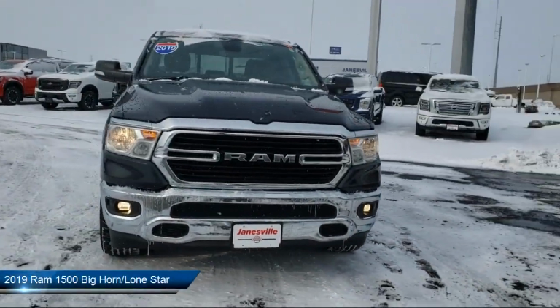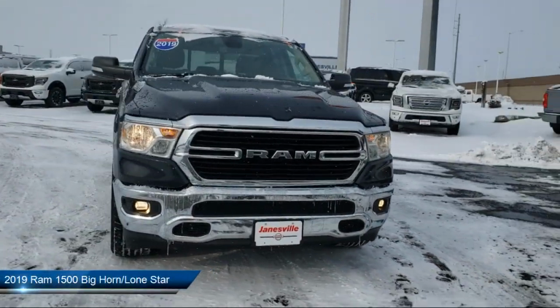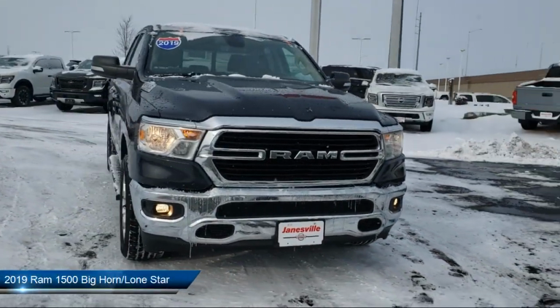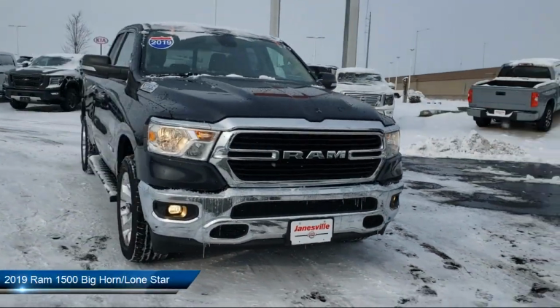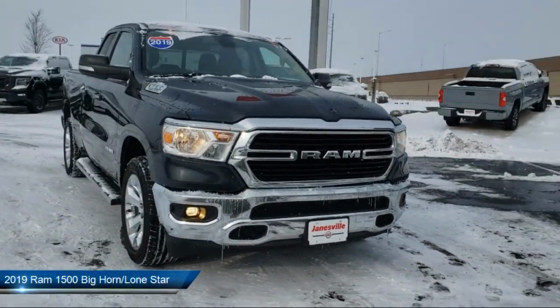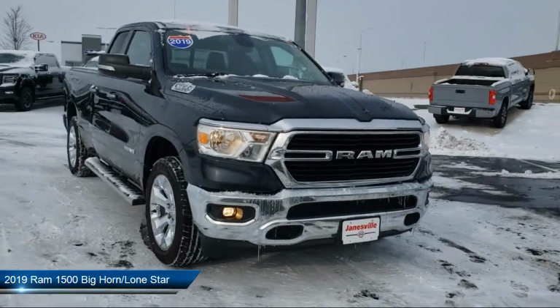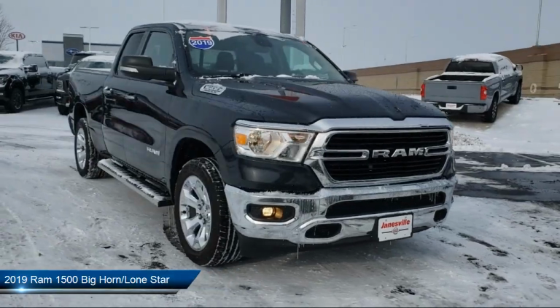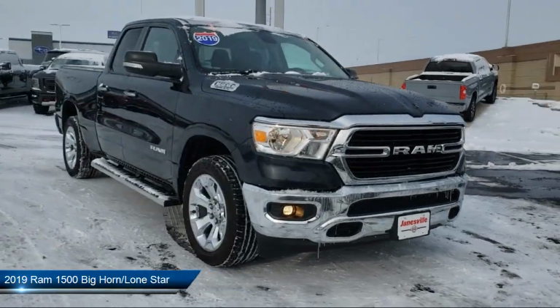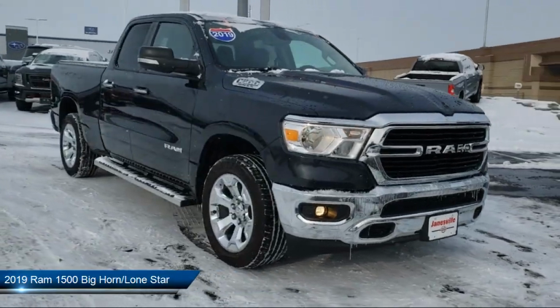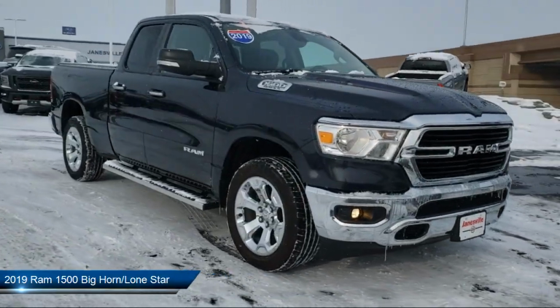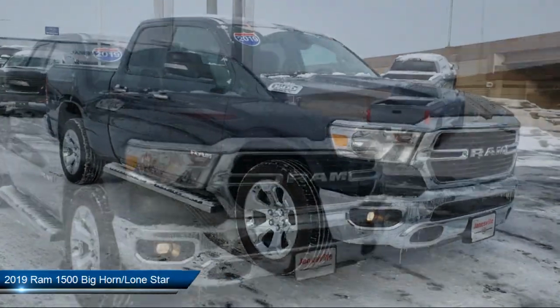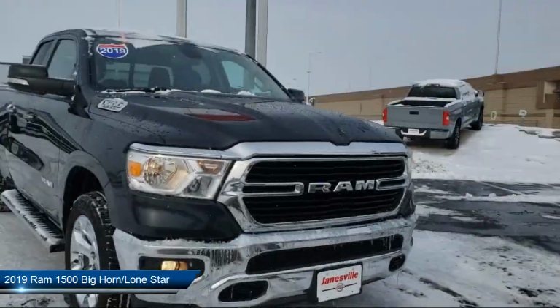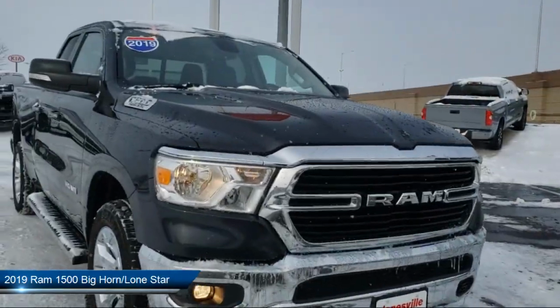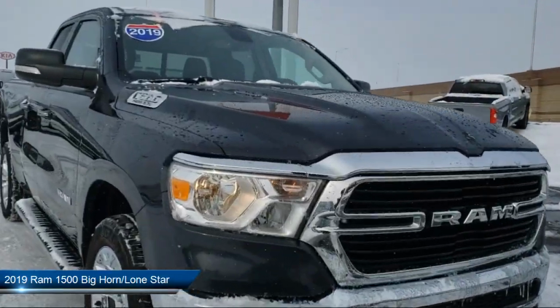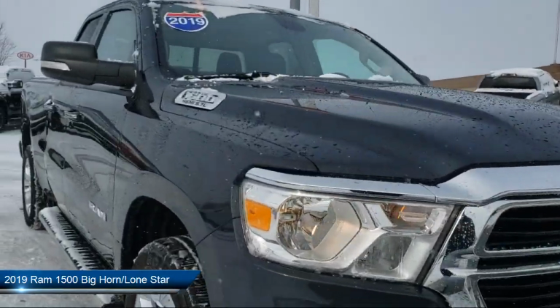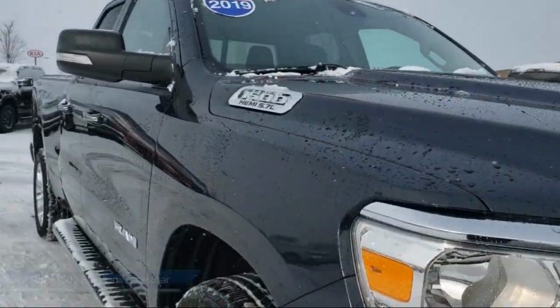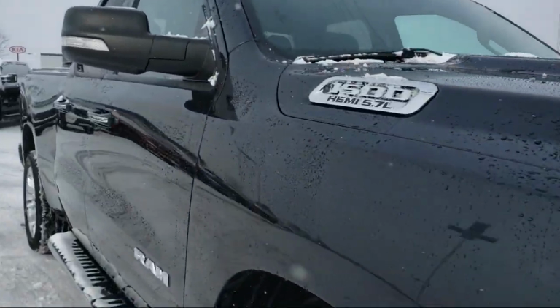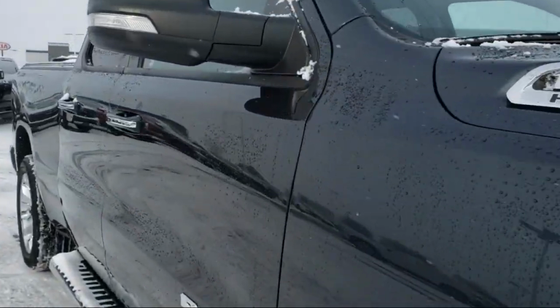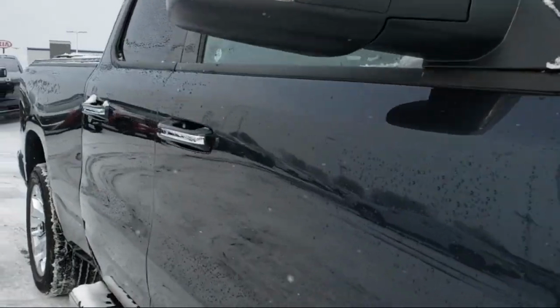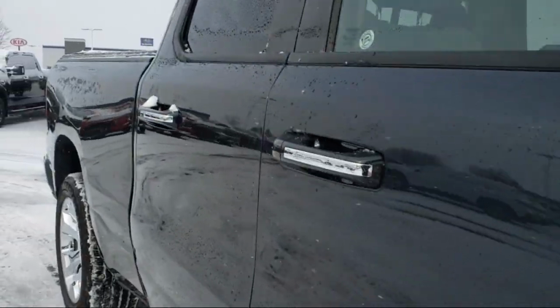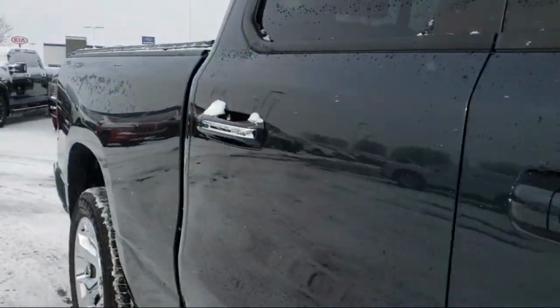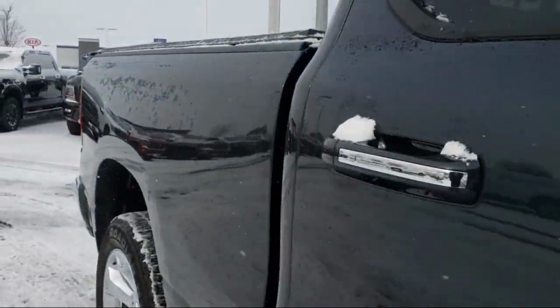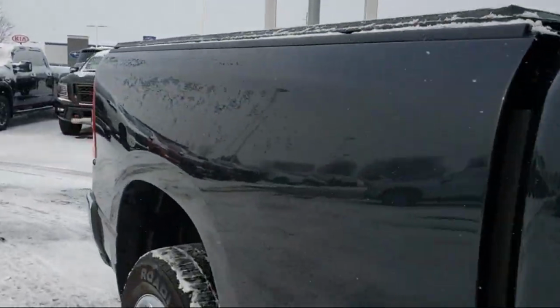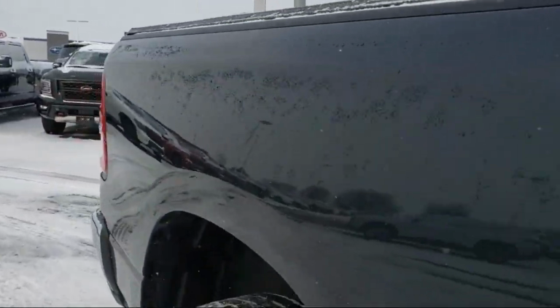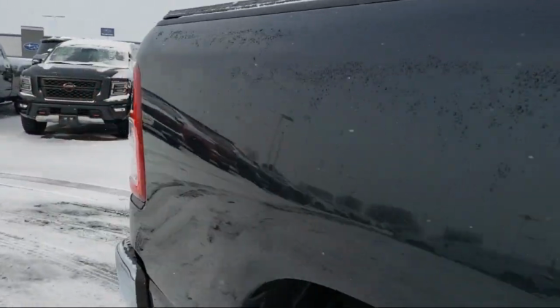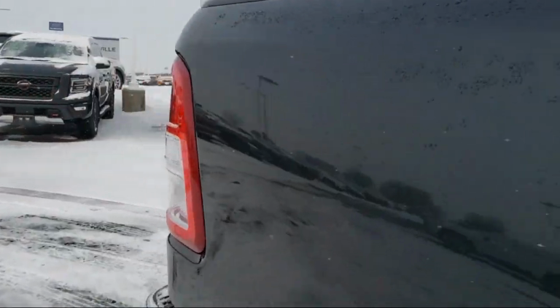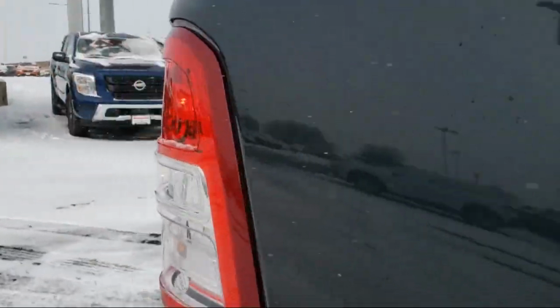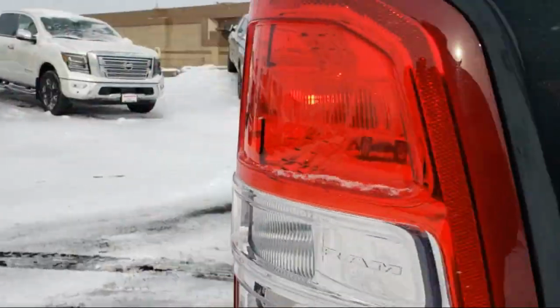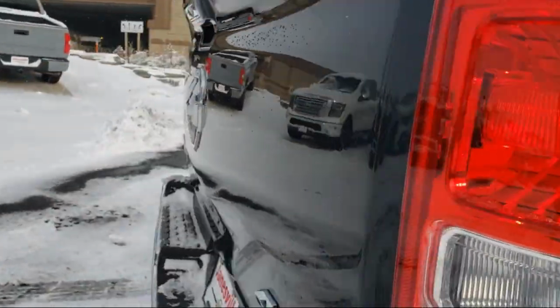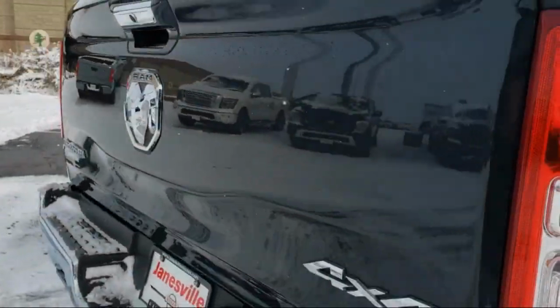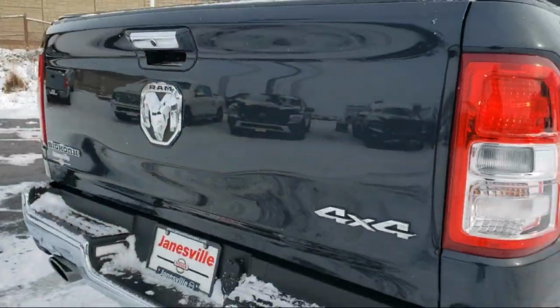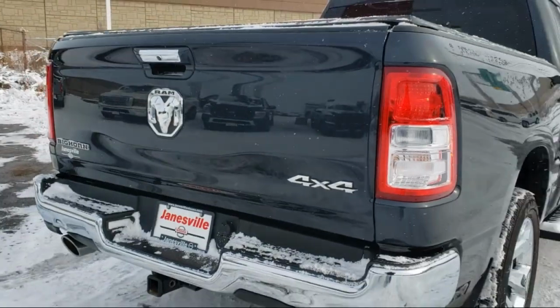It comes equipped with a leather steering wheel with auto tilt-away, privacy glass, auxiliary audio input, MP3 player, four-wheel drive, and Bluetooth smartphone integration.